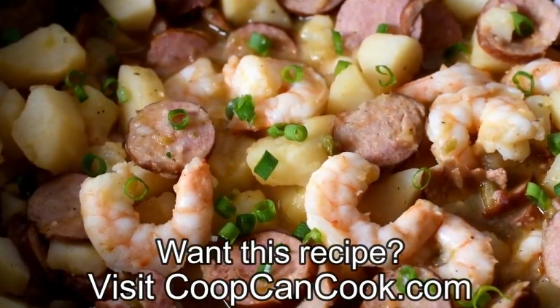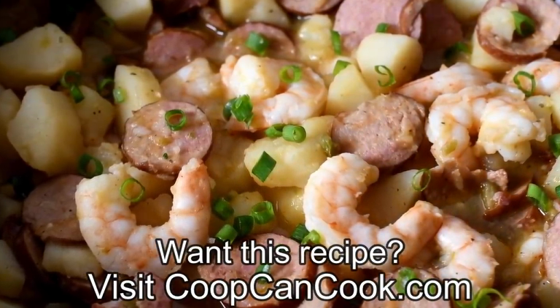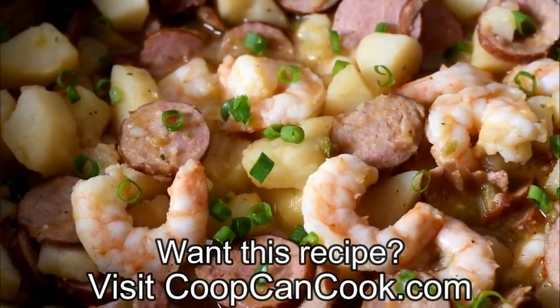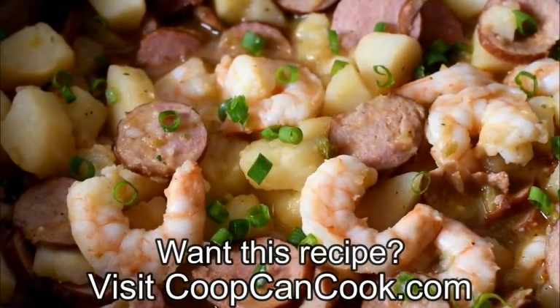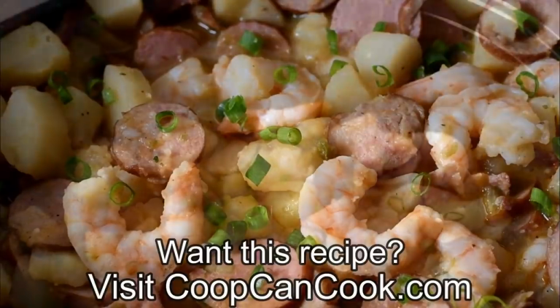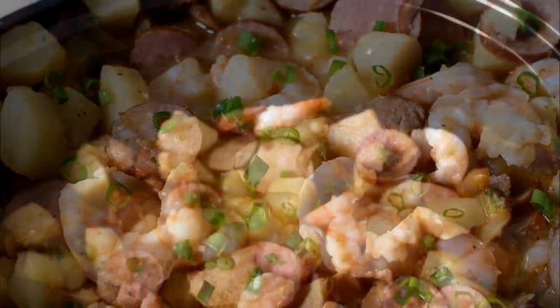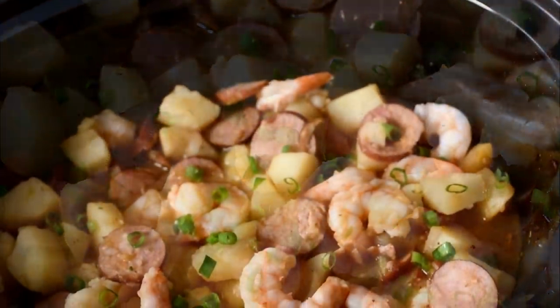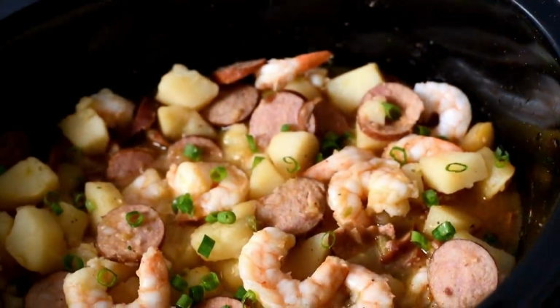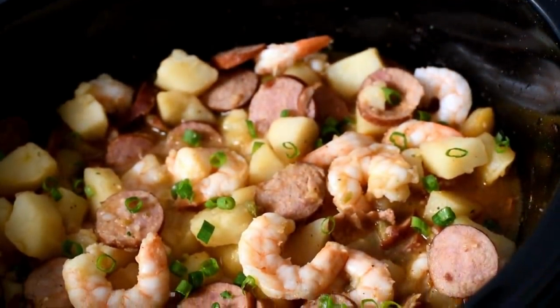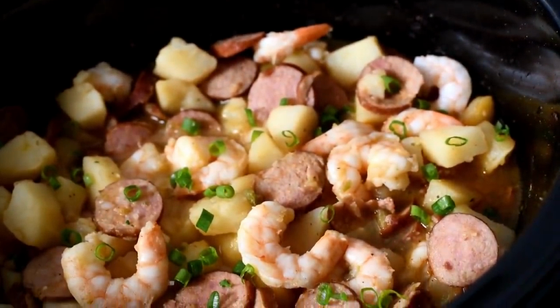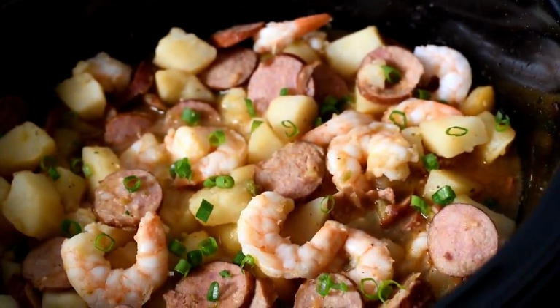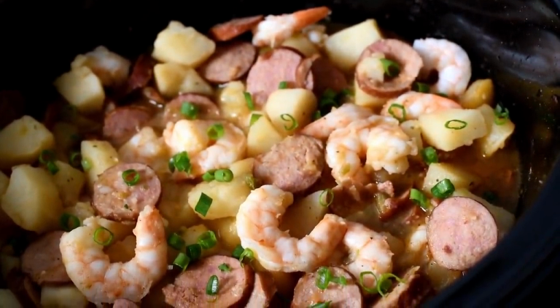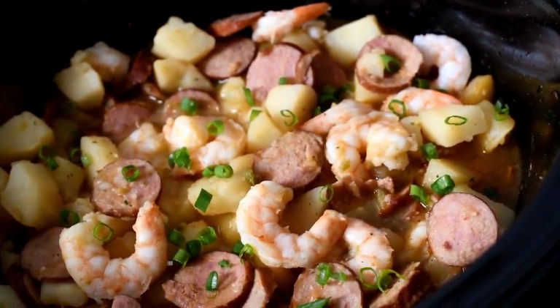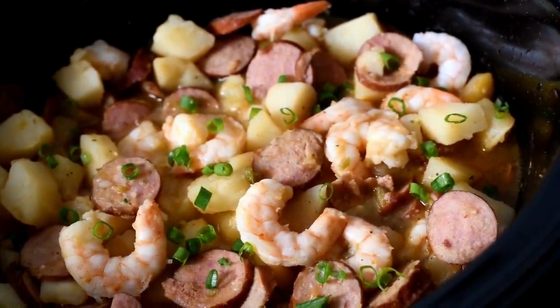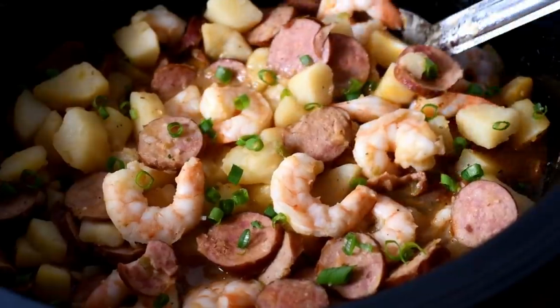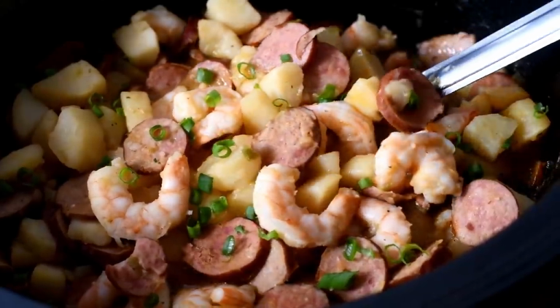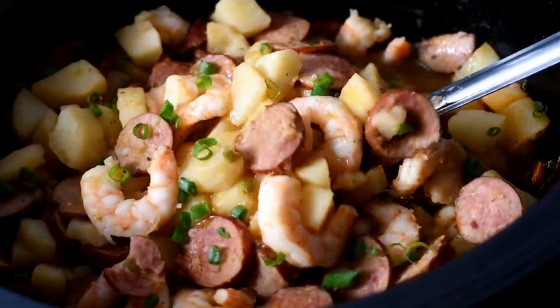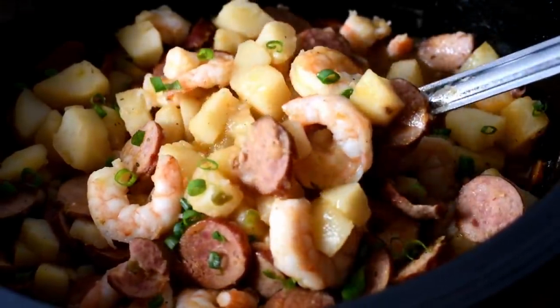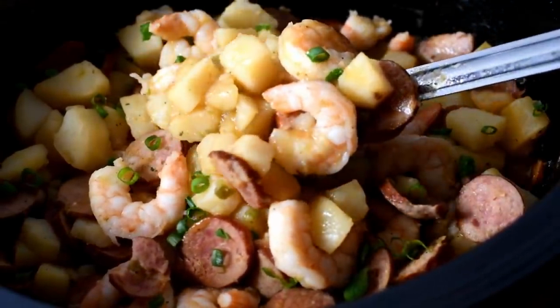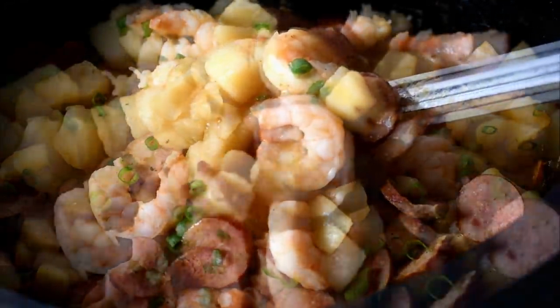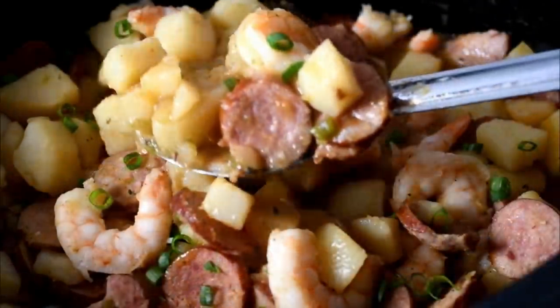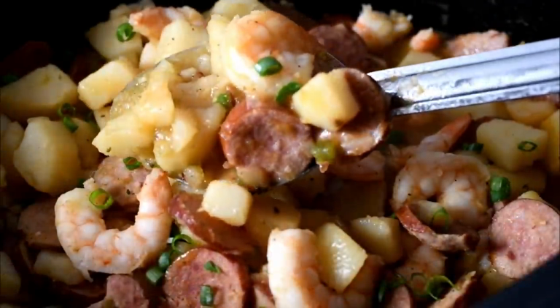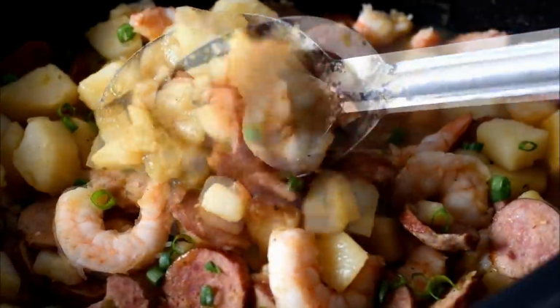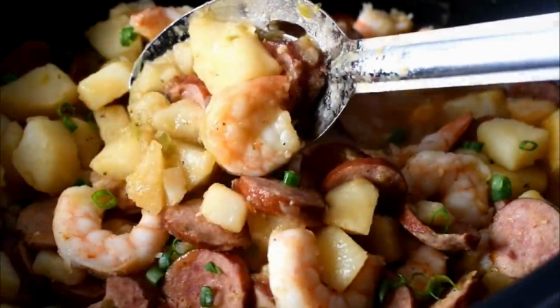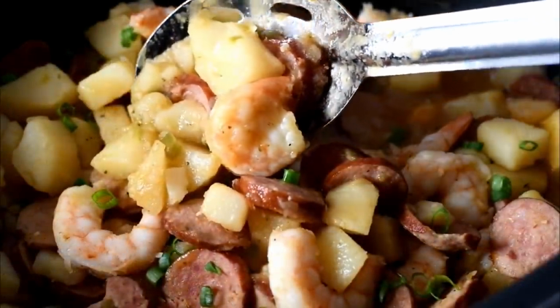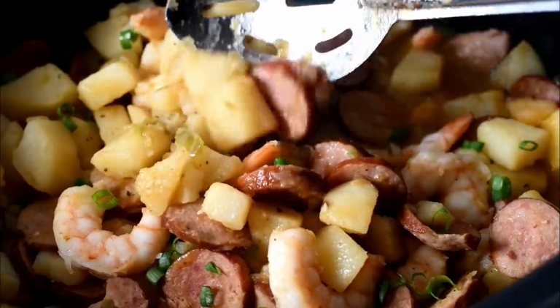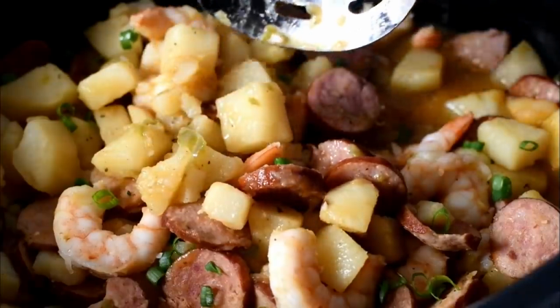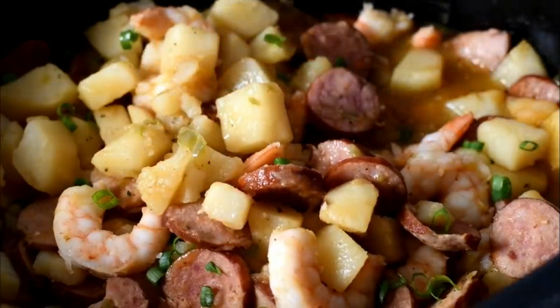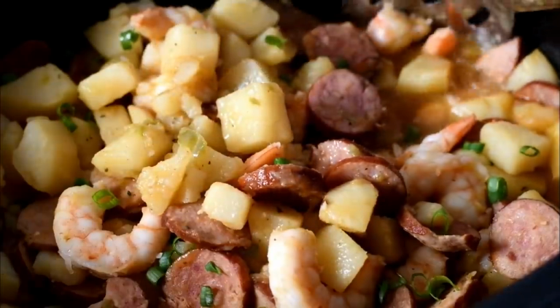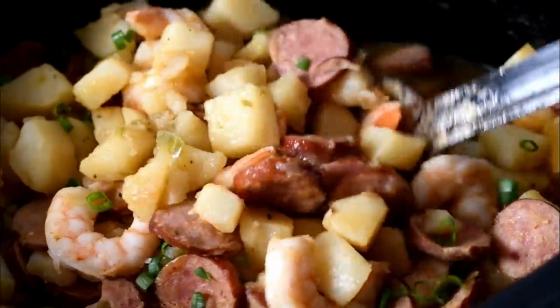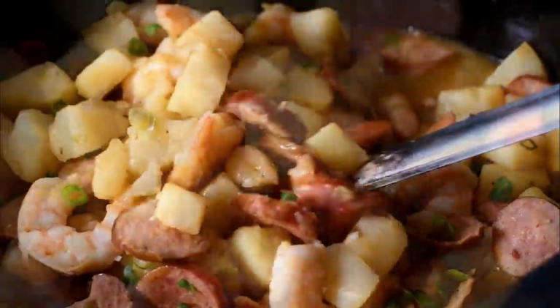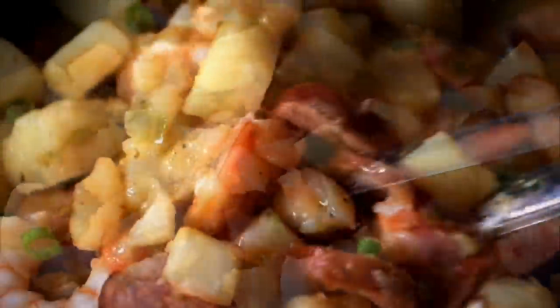The recipe link will be down there in the description box. Thank you so very much for watching — I hope you enjoyed this. If you did, give your girl a thumbs up and let me know in the comment section what other crock pot recipes you'd like to see on the channel. I gotta eat. So until next time, be blessed.